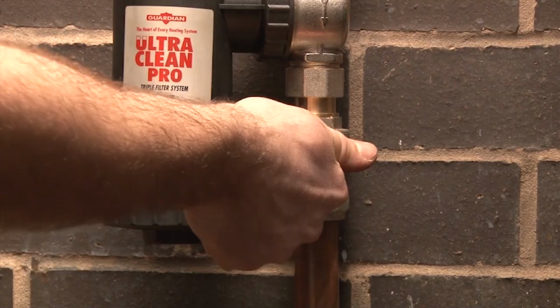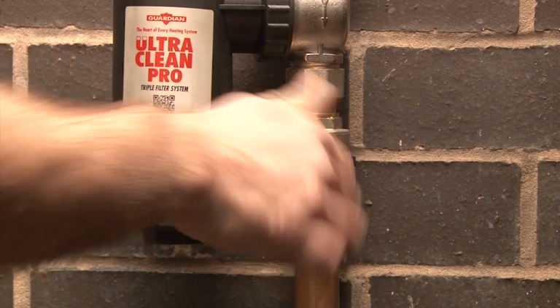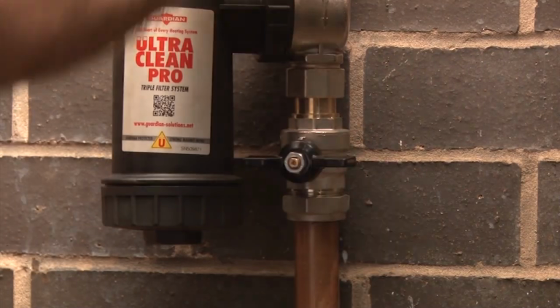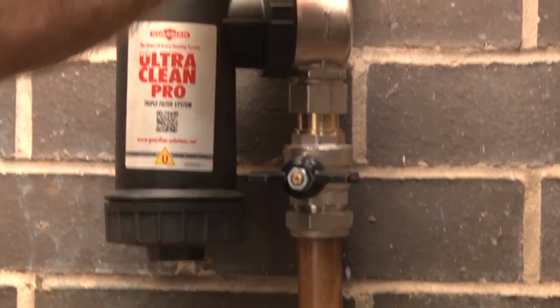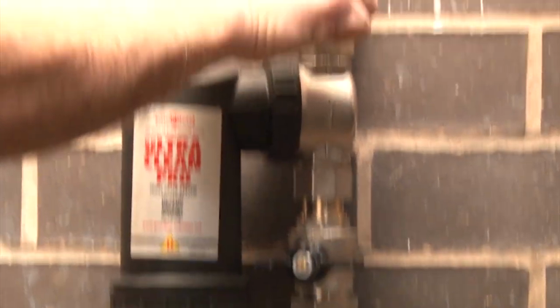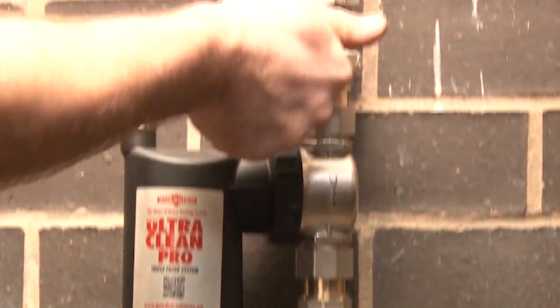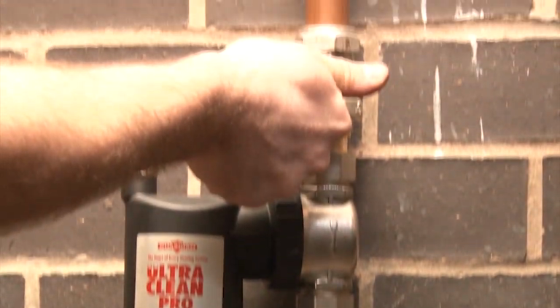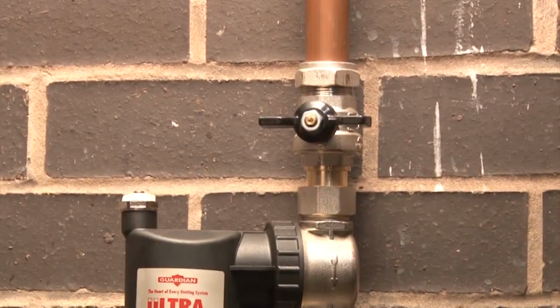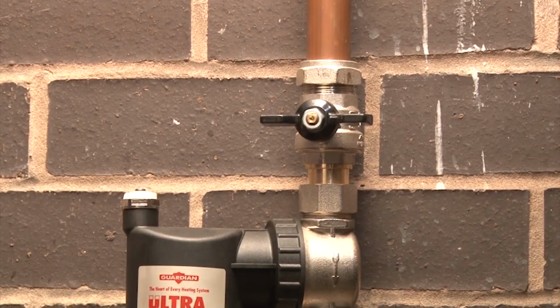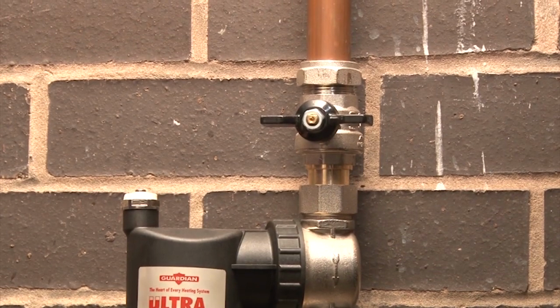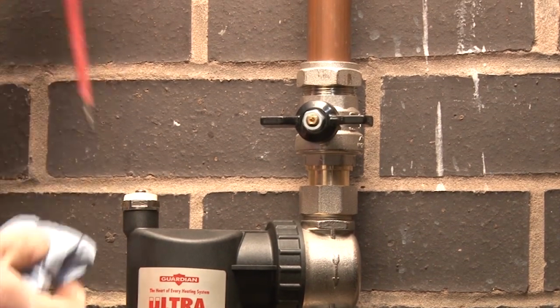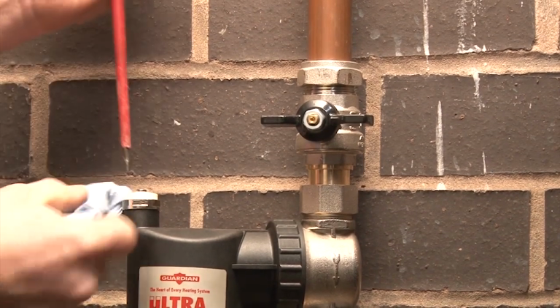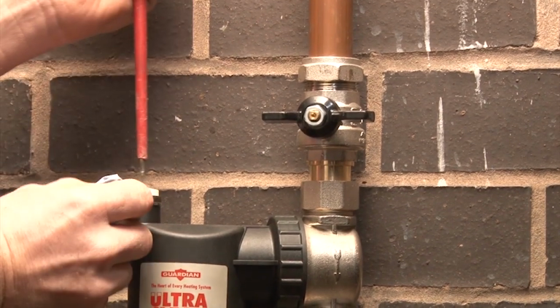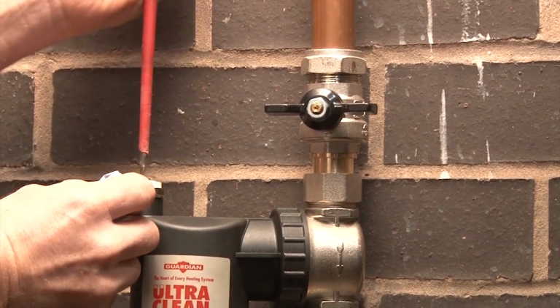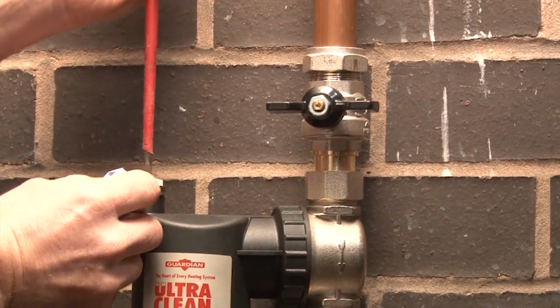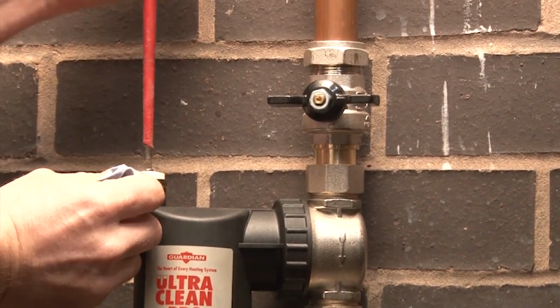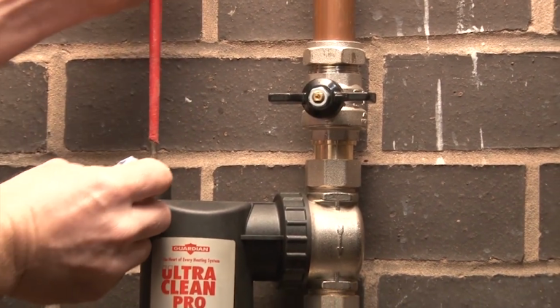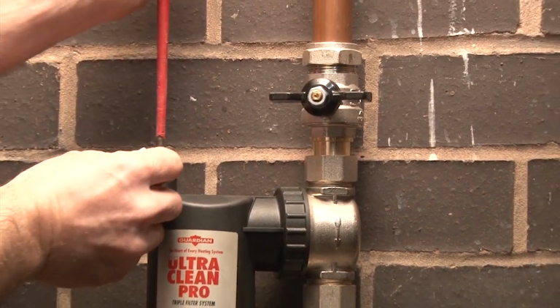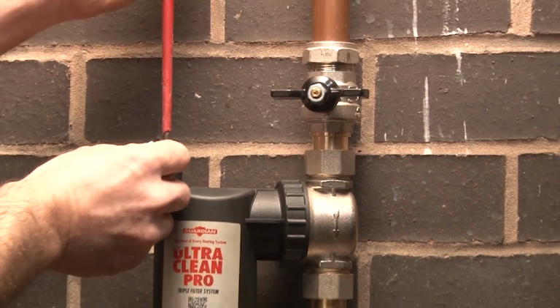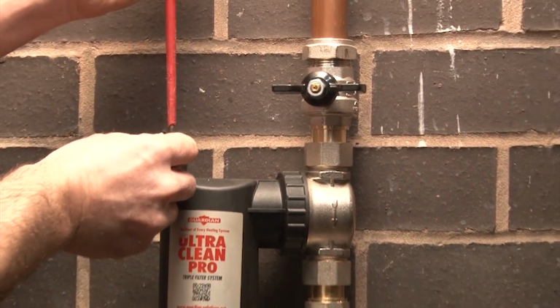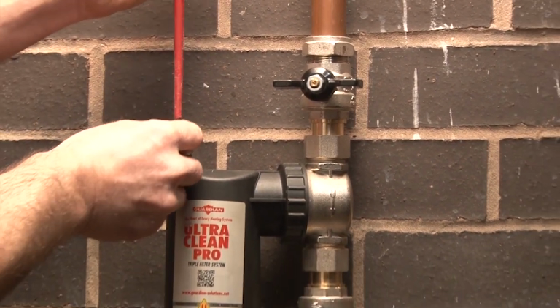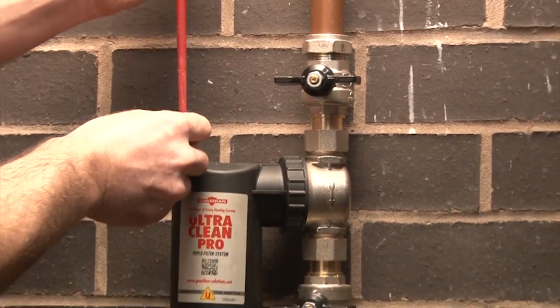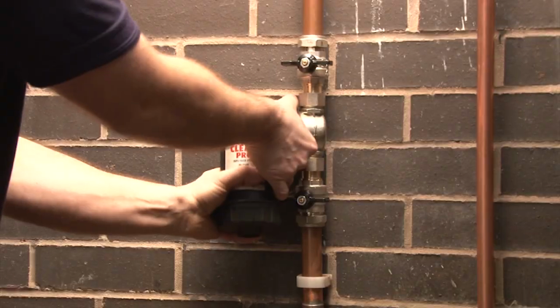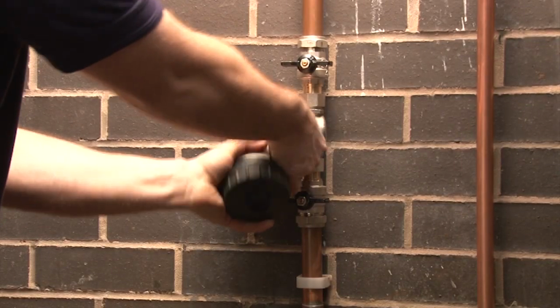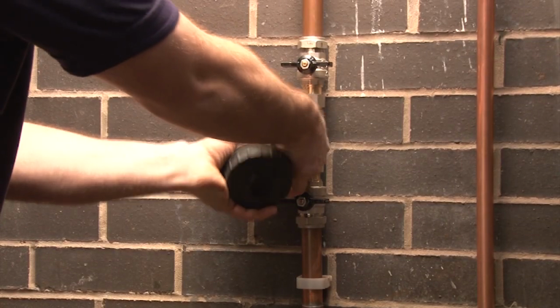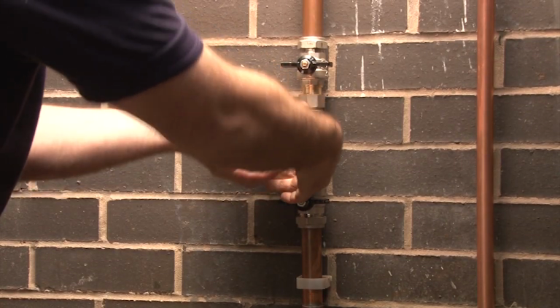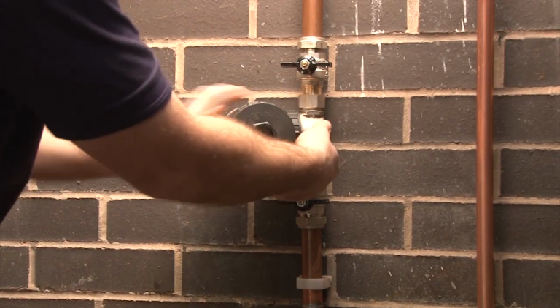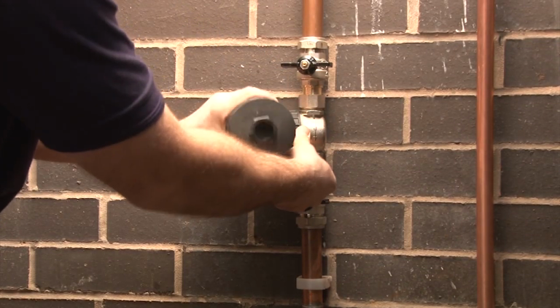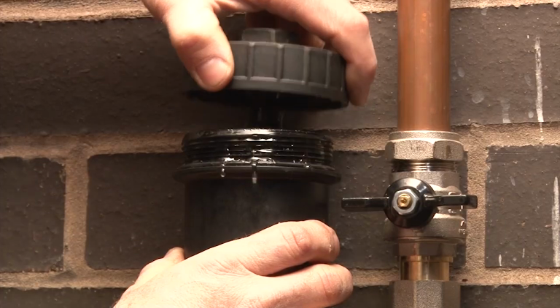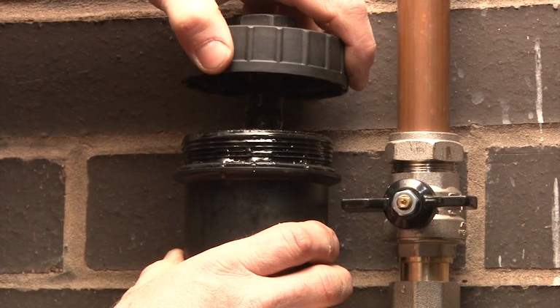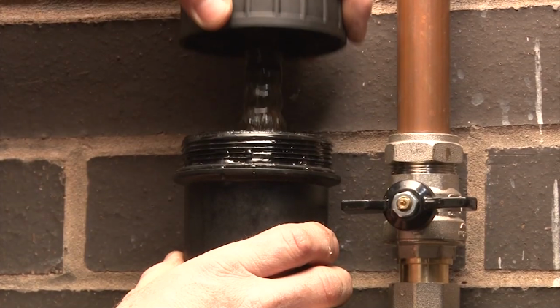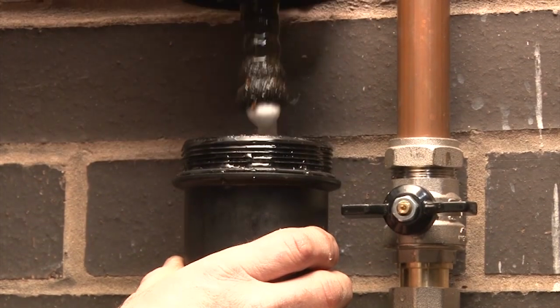Cleaning the filter is simplicity itself by using the full bore isolation valves, air bleed vent, and ability to invert the housing, which allows the lid to be easily removed.